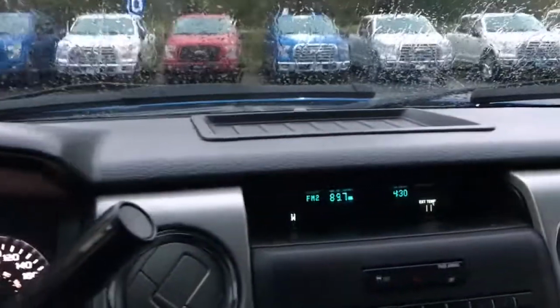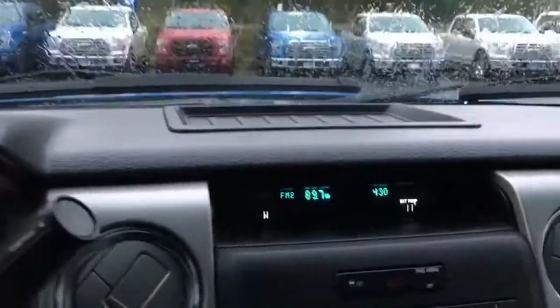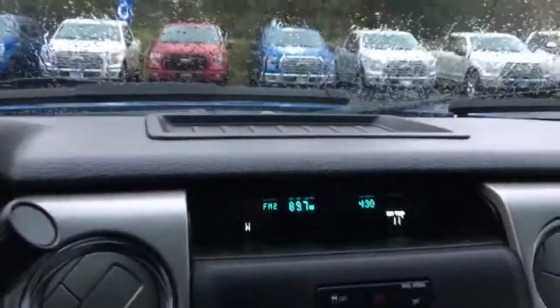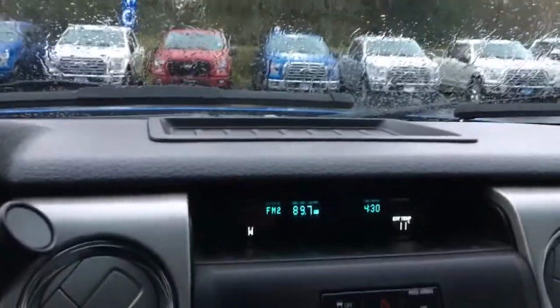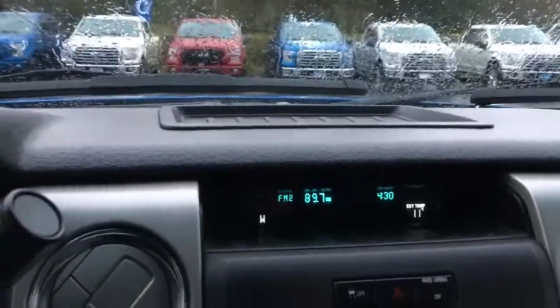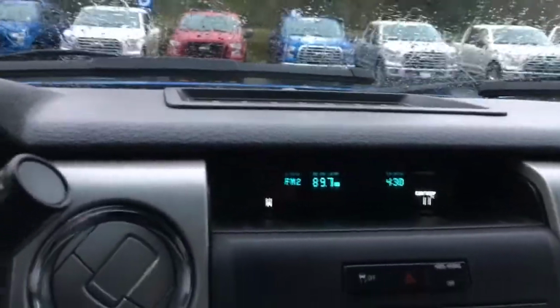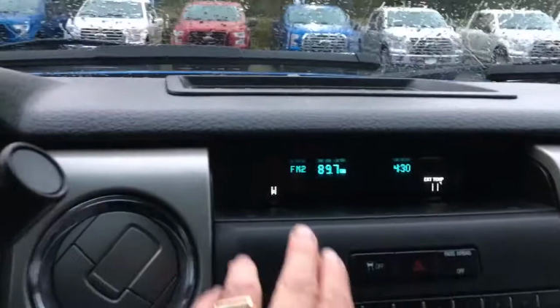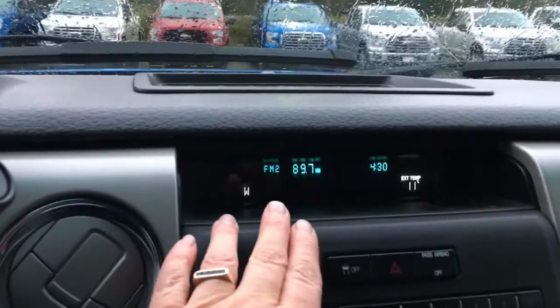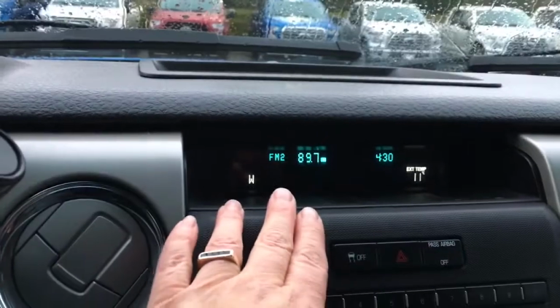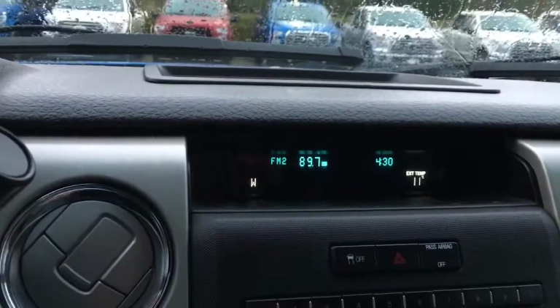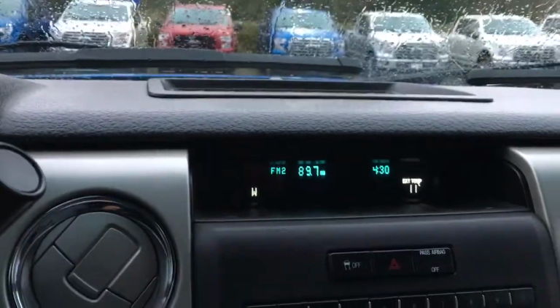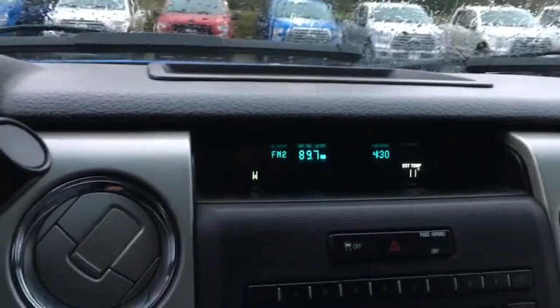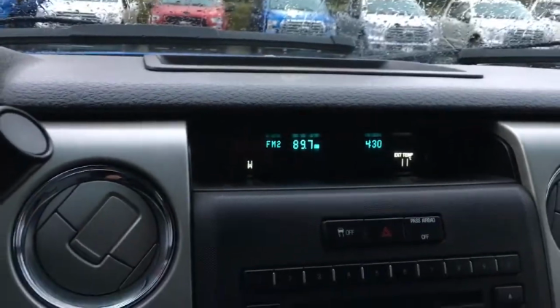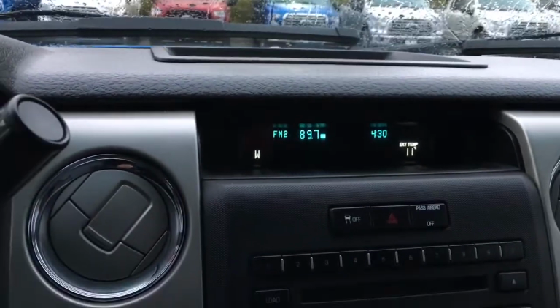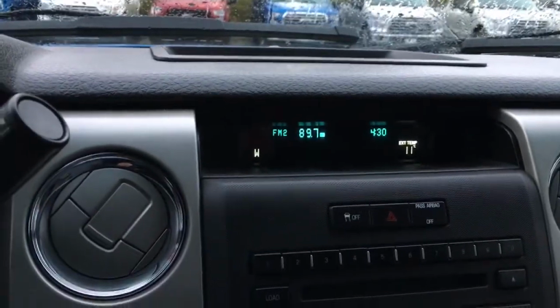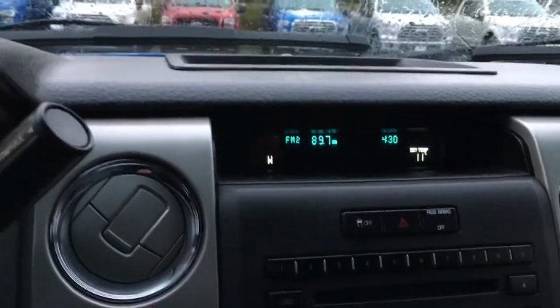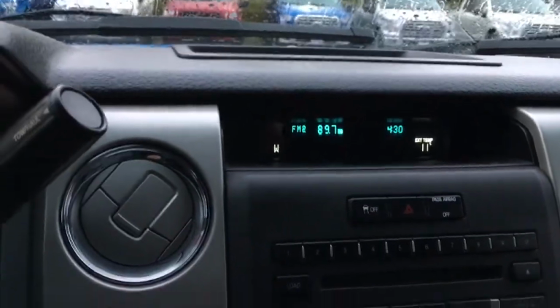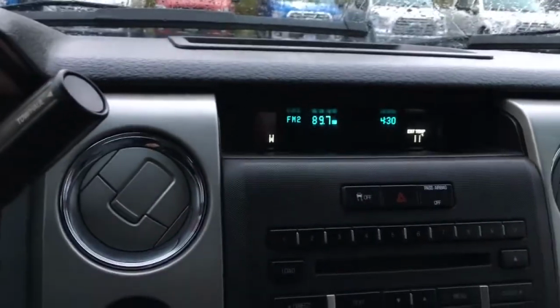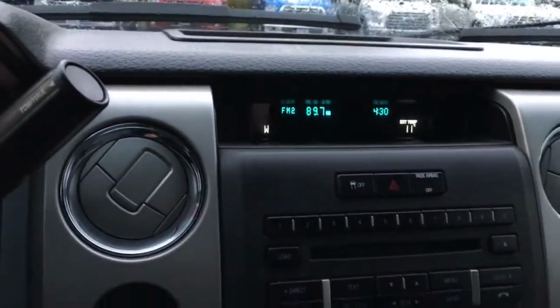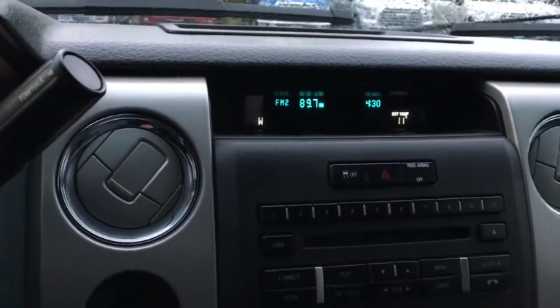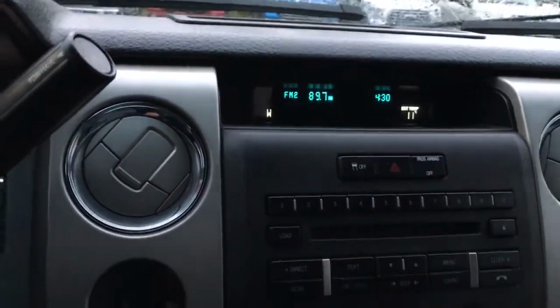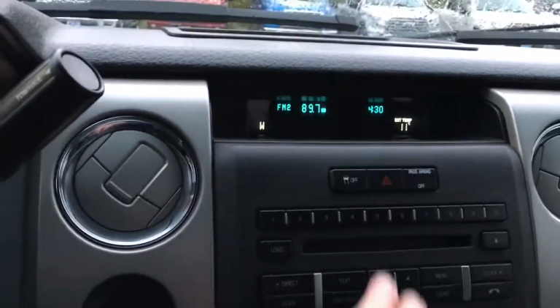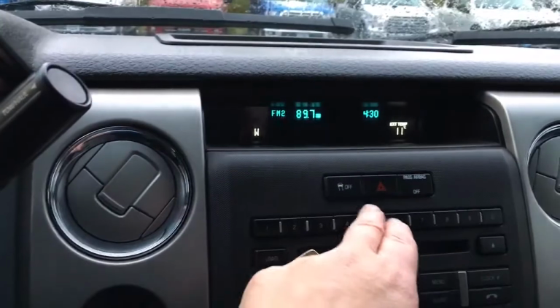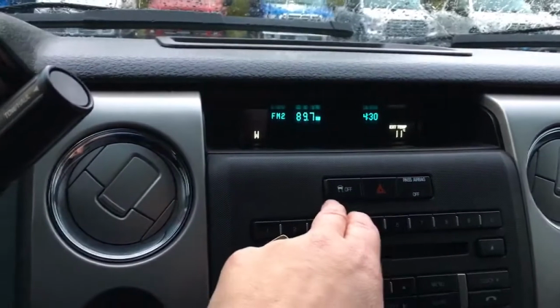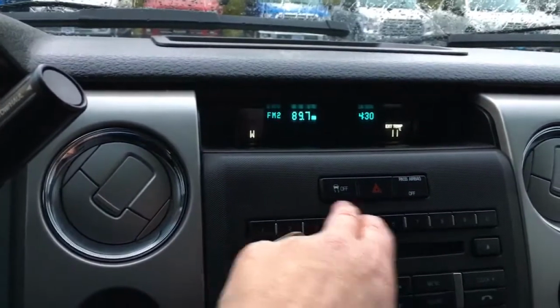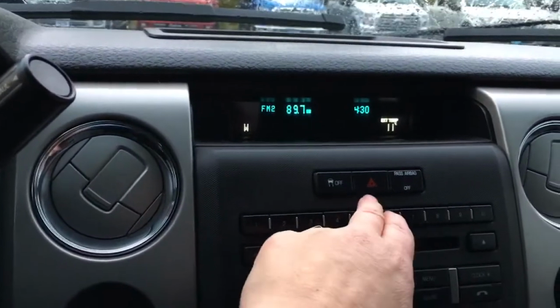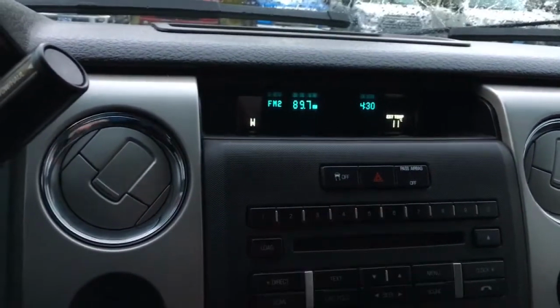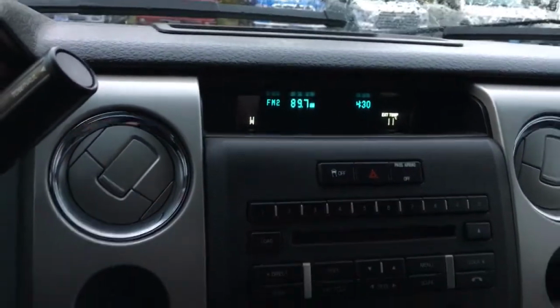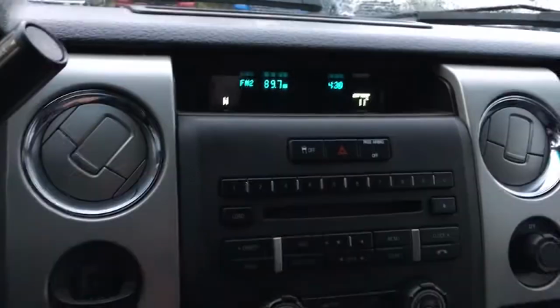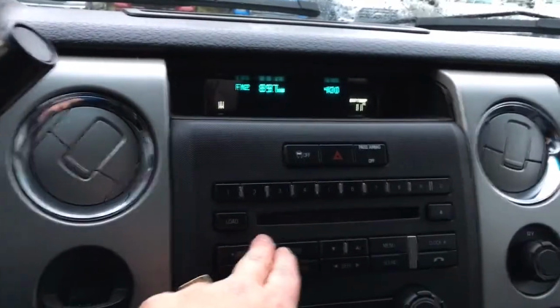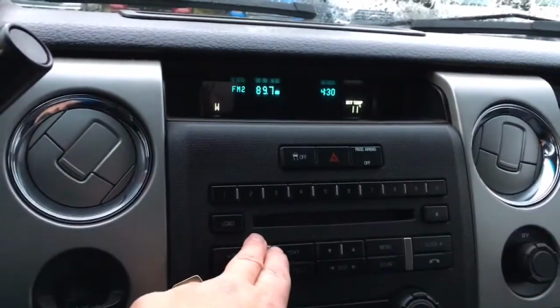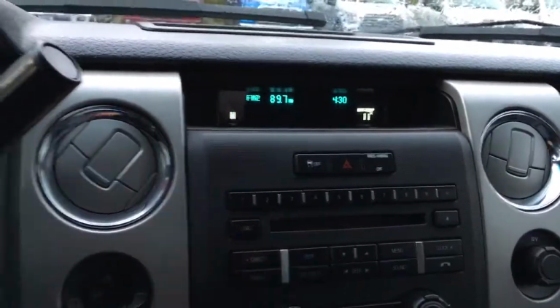Up above, you can set your phone up there. You also have a display for AM, FM, and Sirius radio, as well as a CD player.